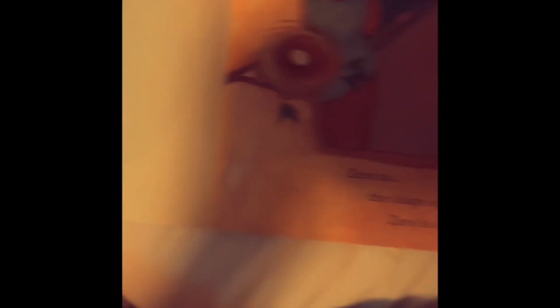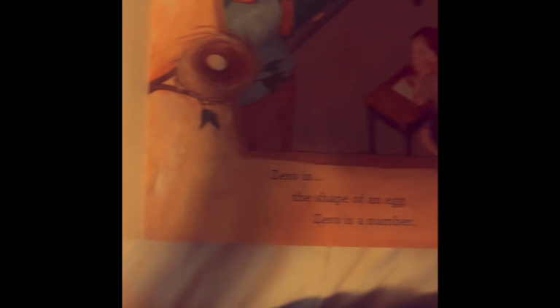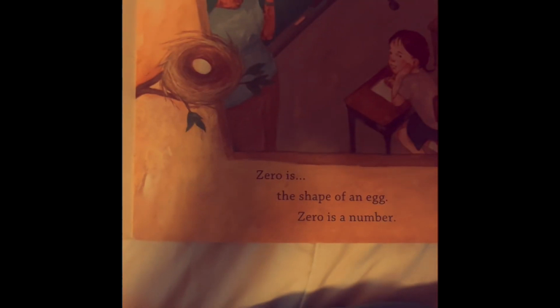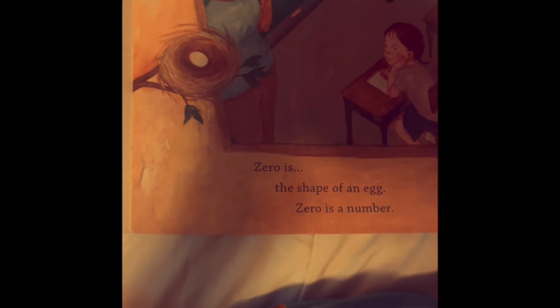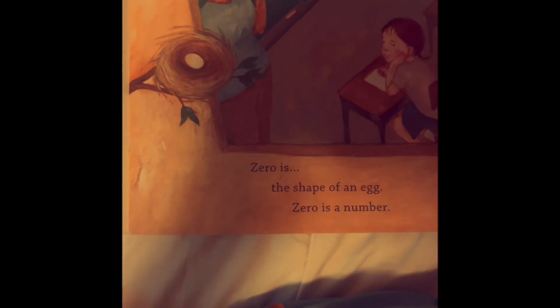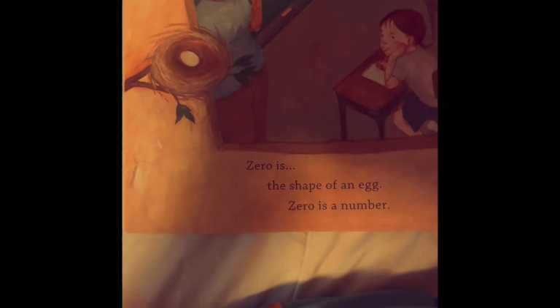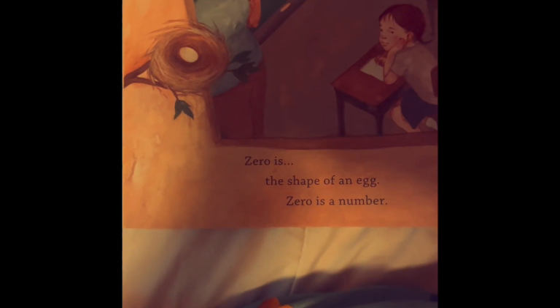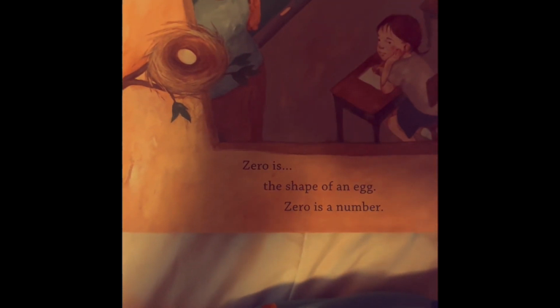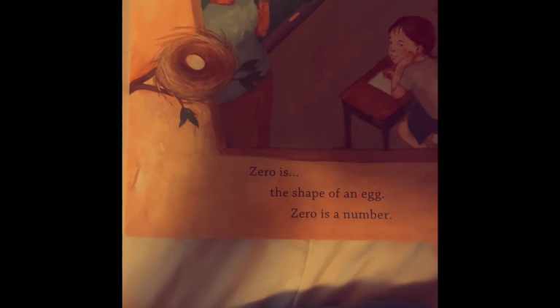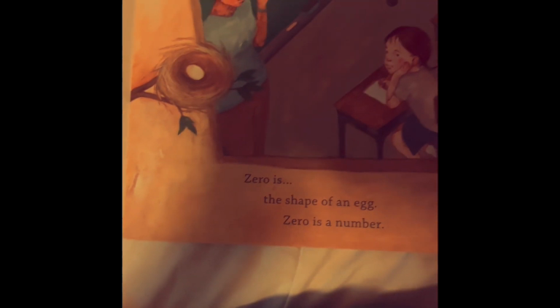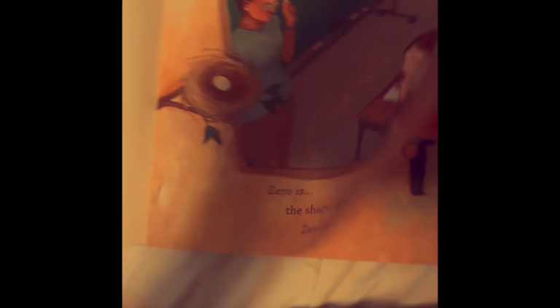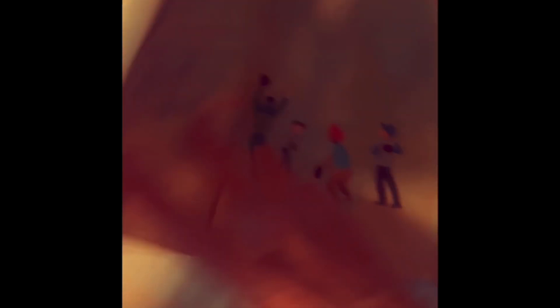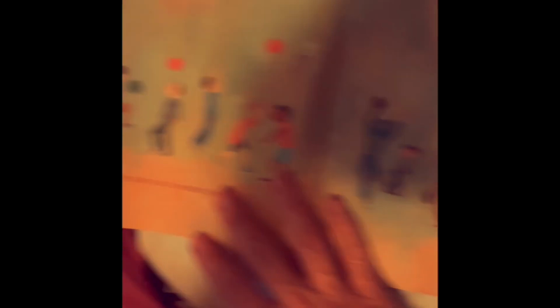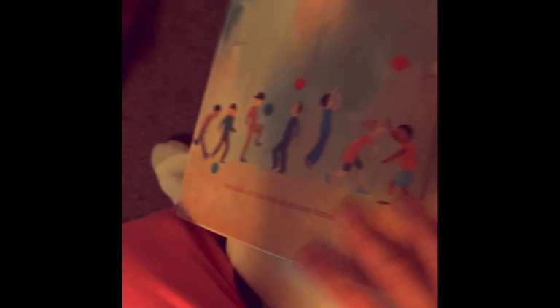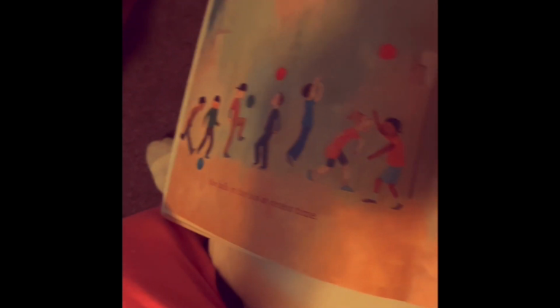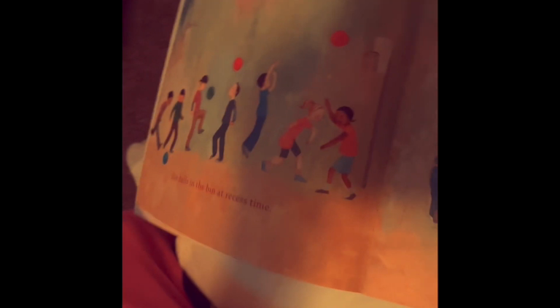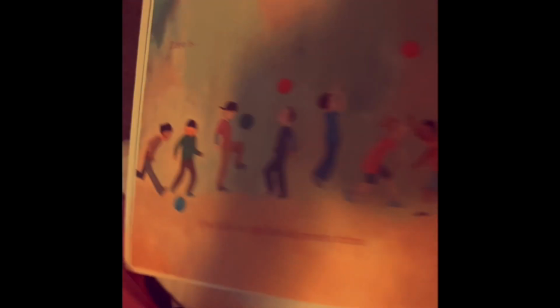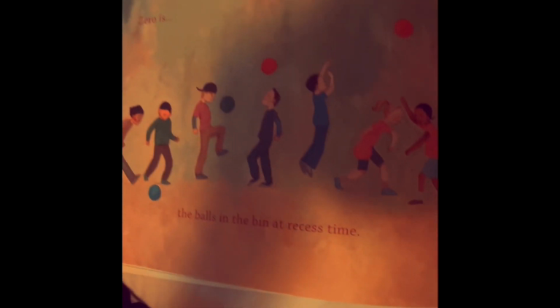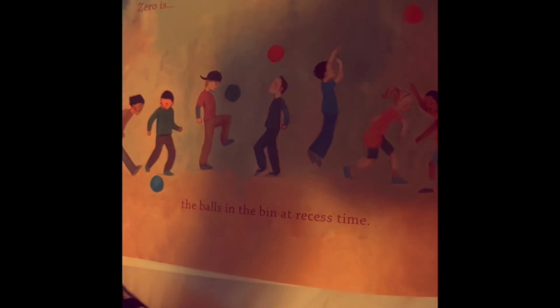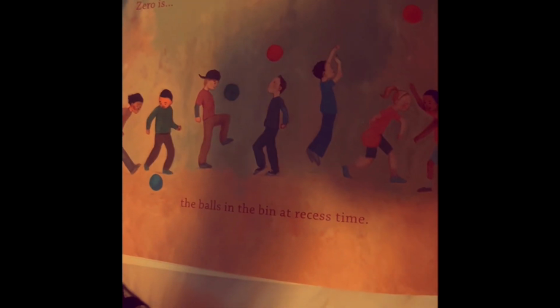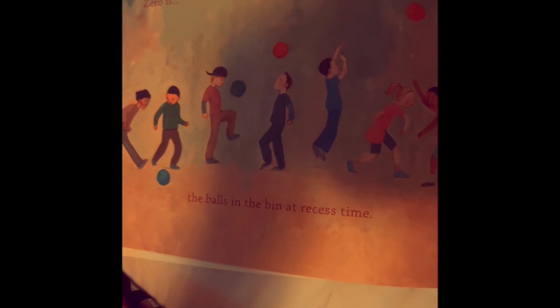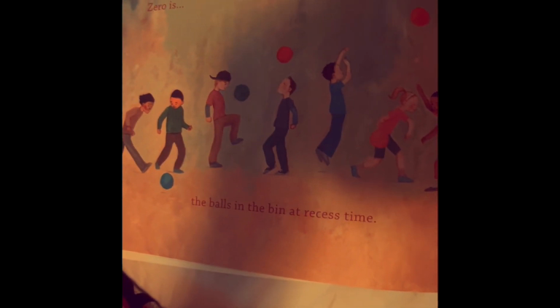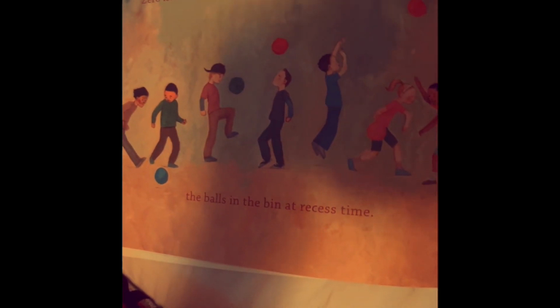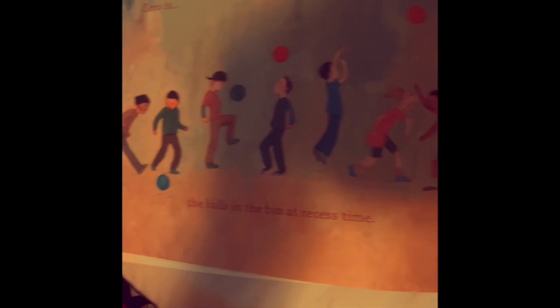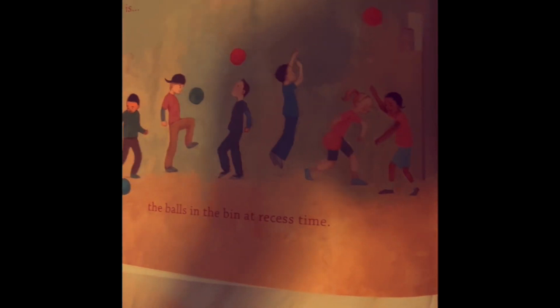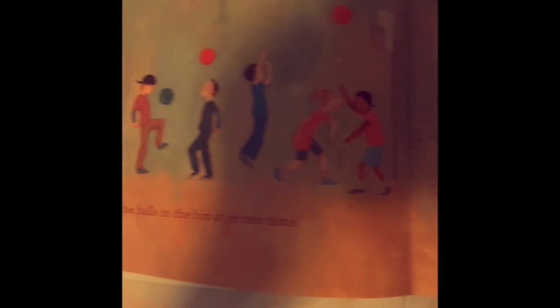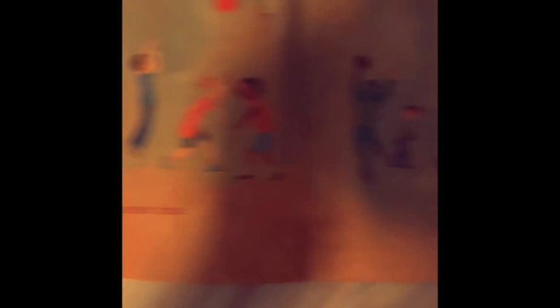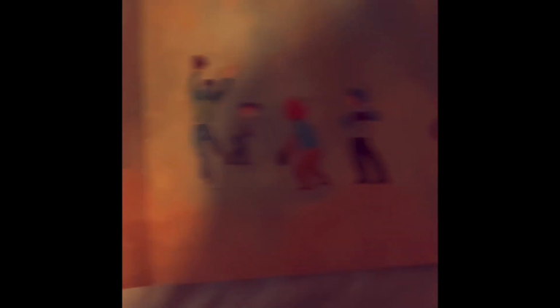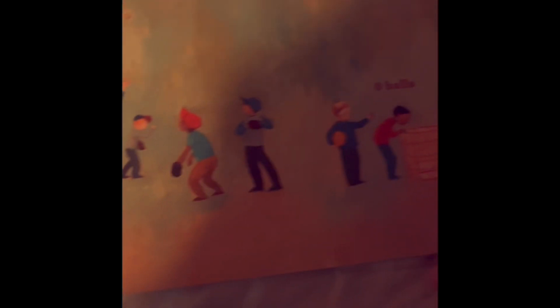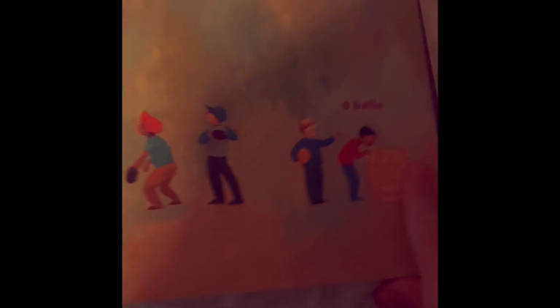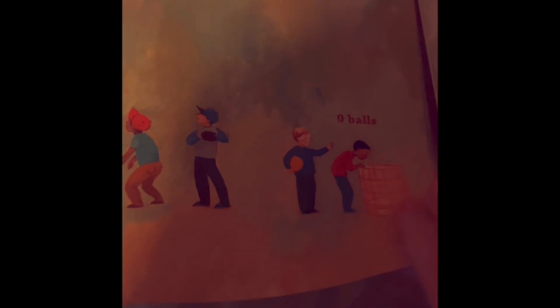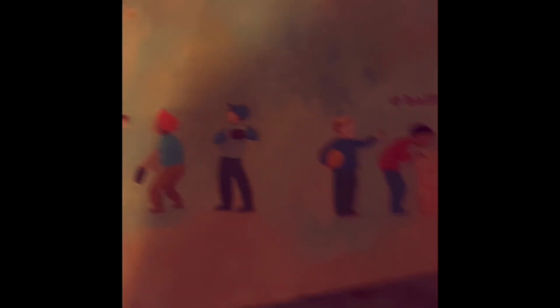Zero is the shape in a bag. Zero is a number. The balls in the bin at recess time. Zero balls.